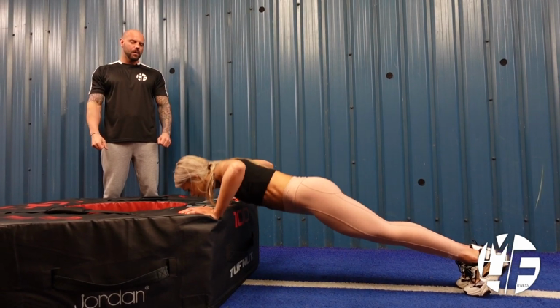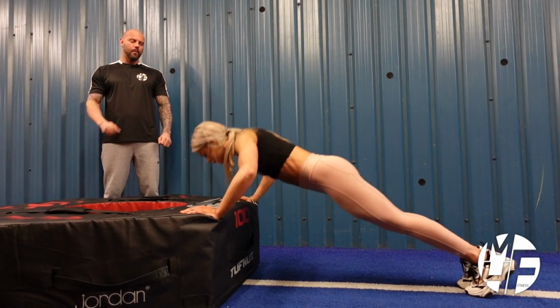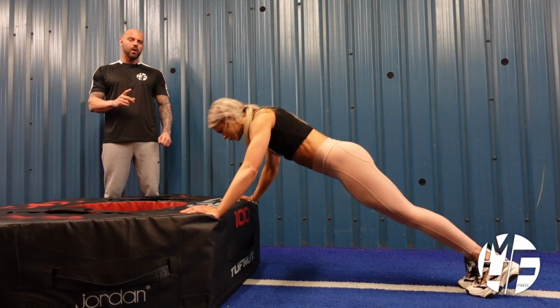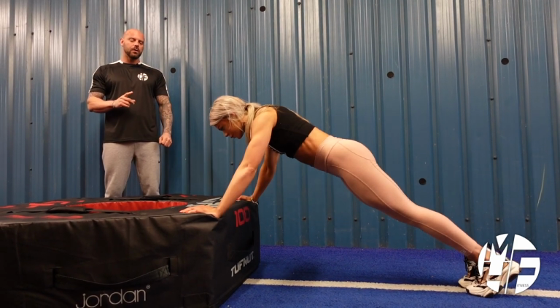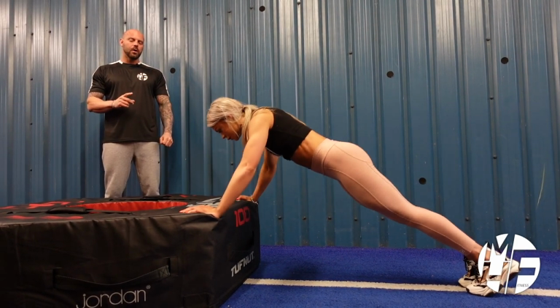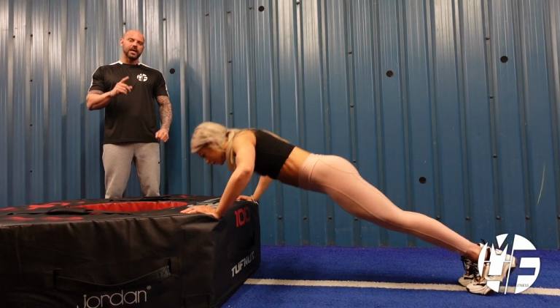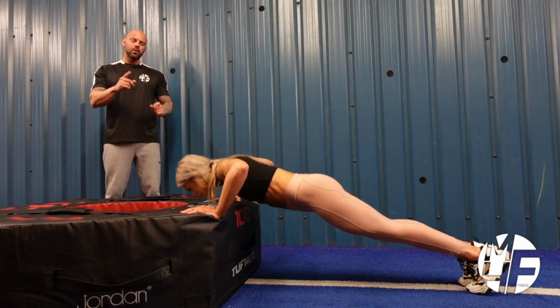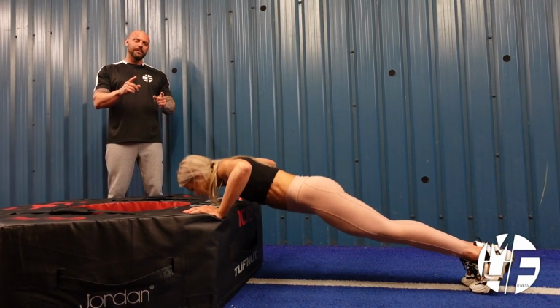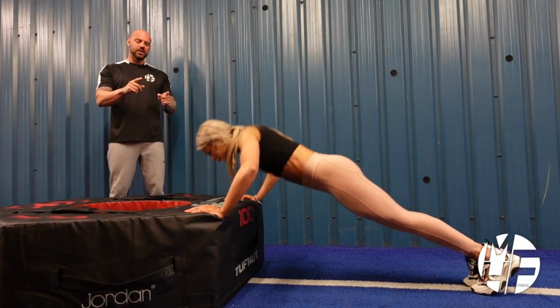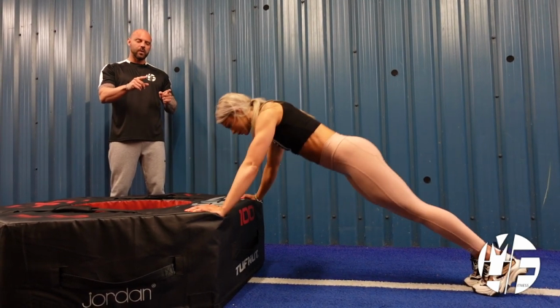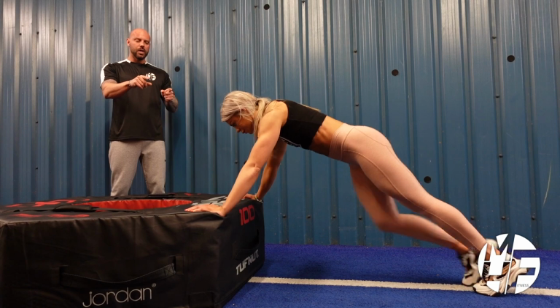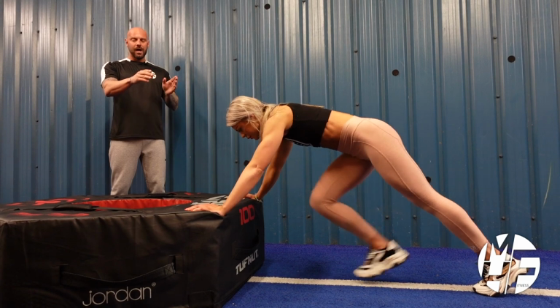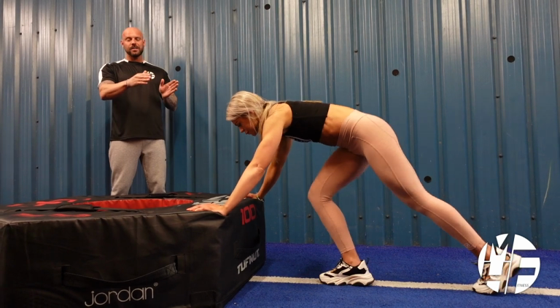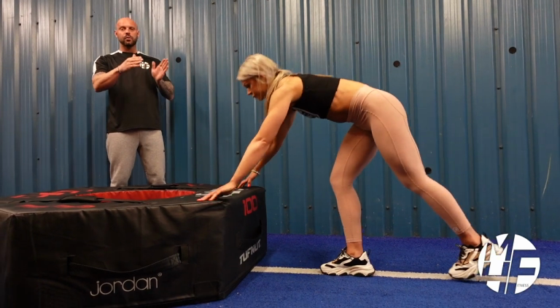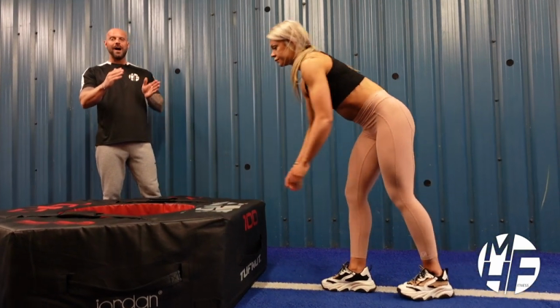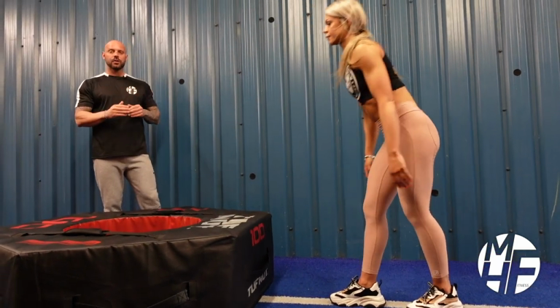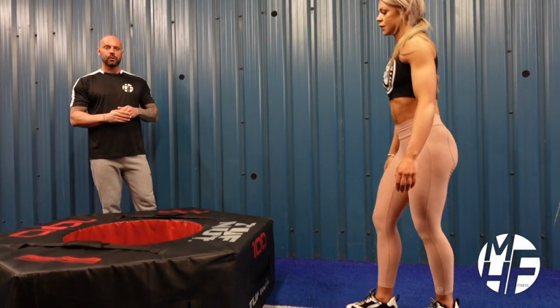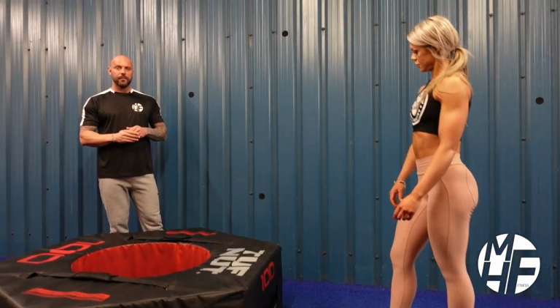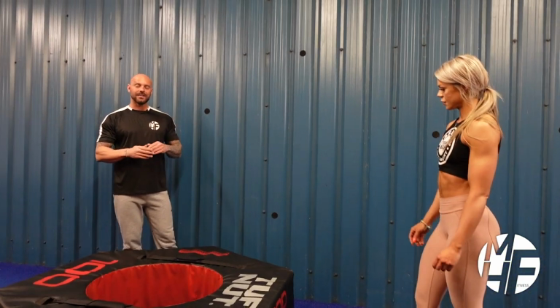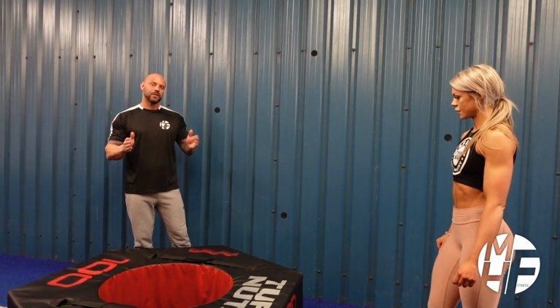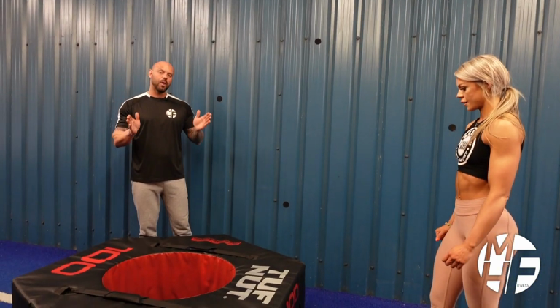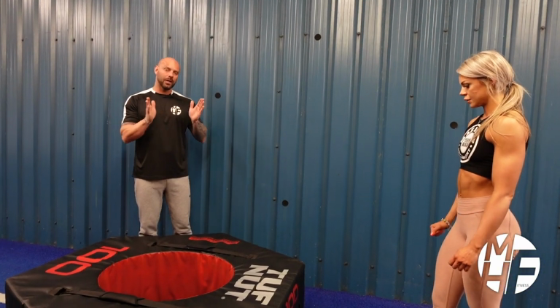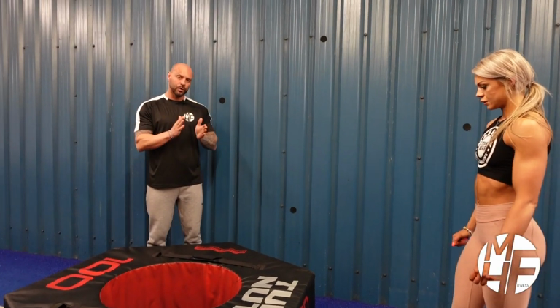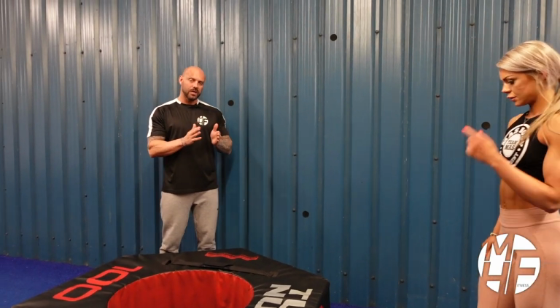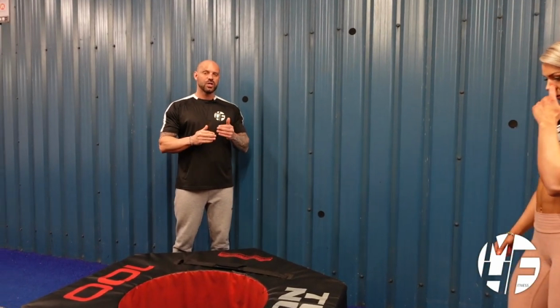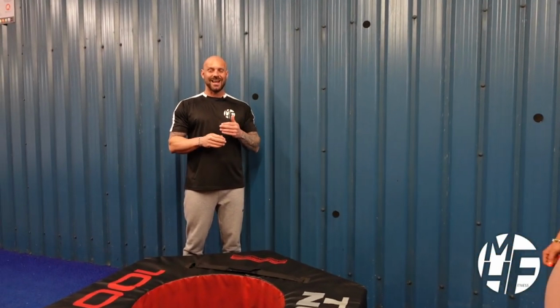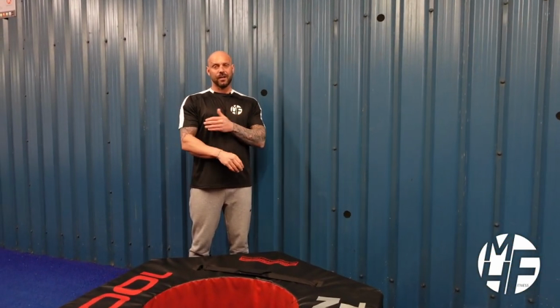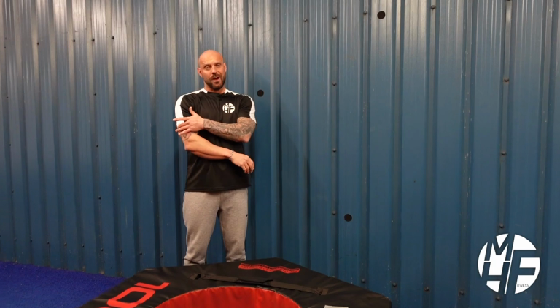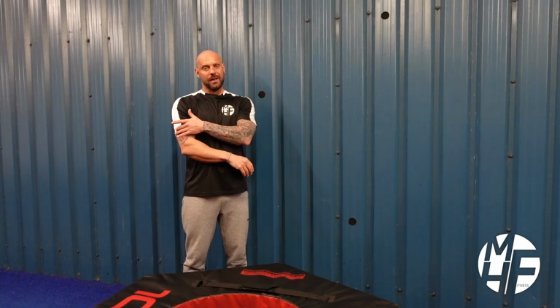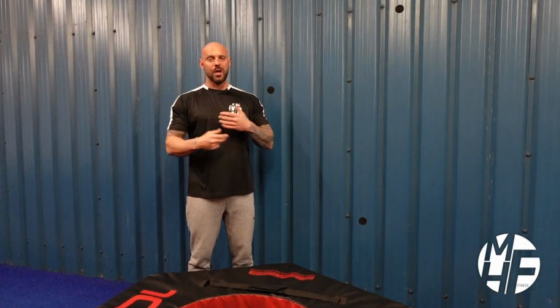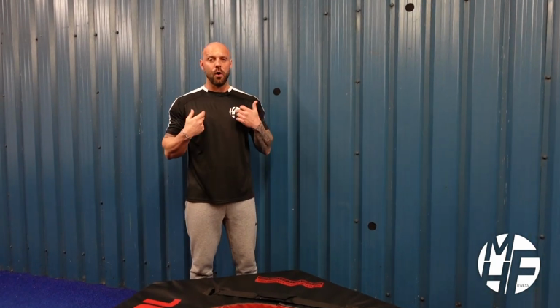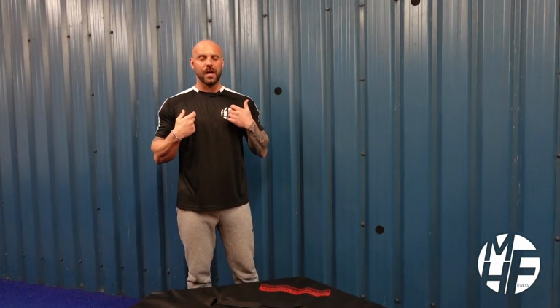One more thing to note is hand position. Her hands are just wider than shoulder width apart. If she brought them any closer in, she would target her triceps and not her chest.